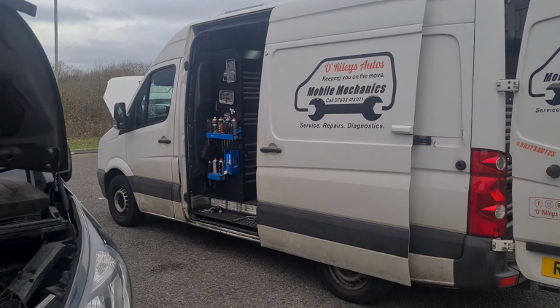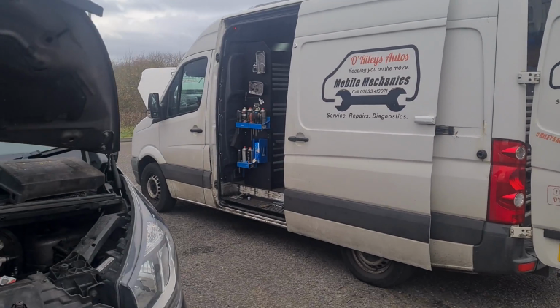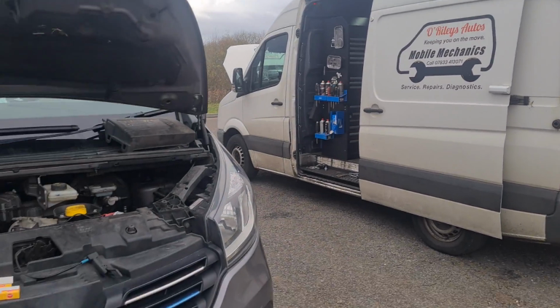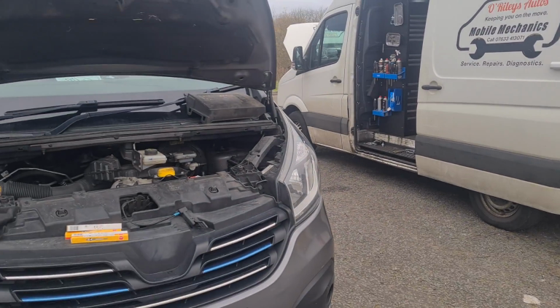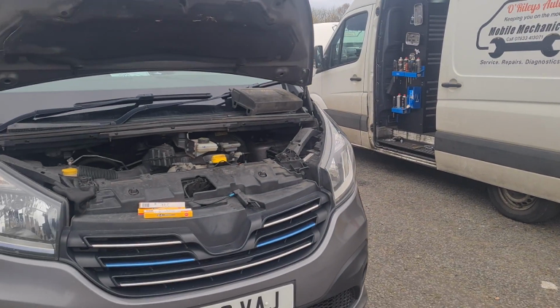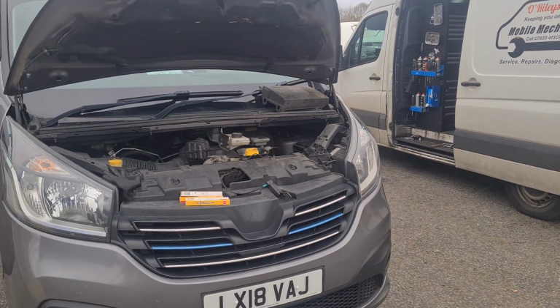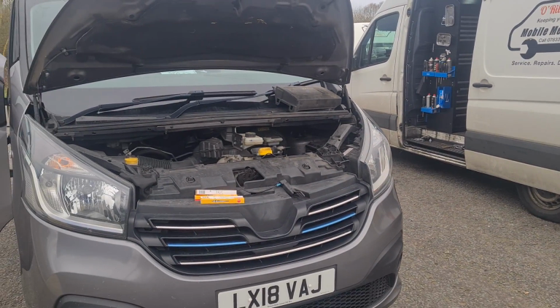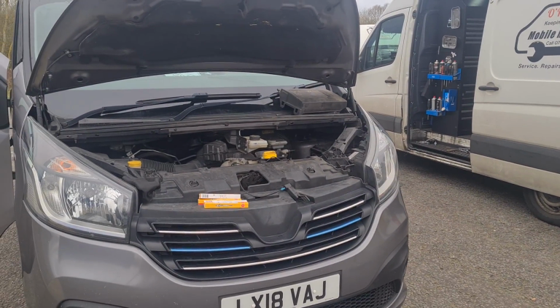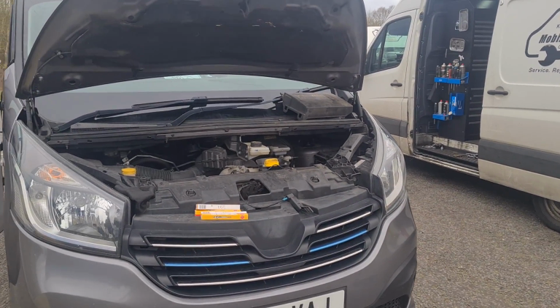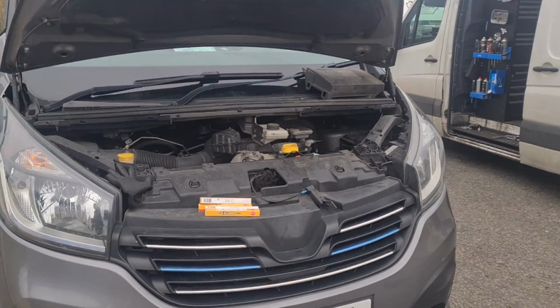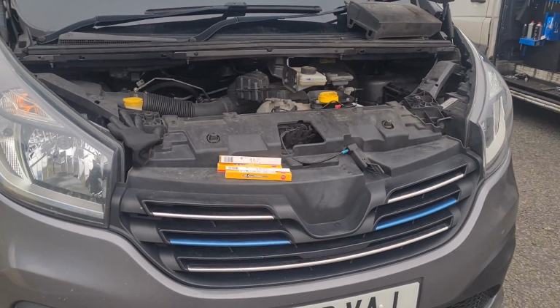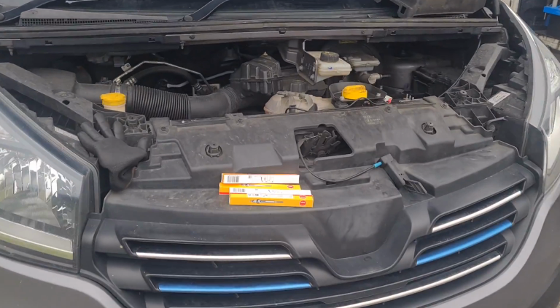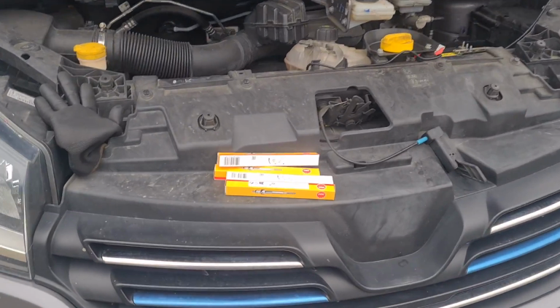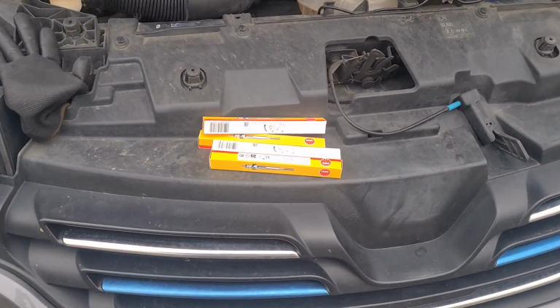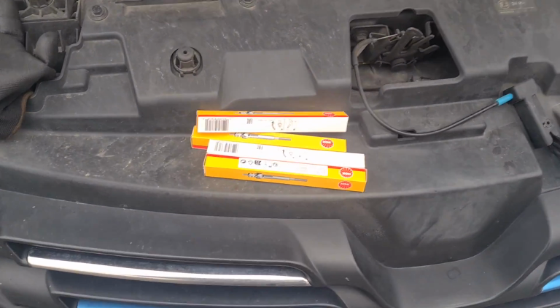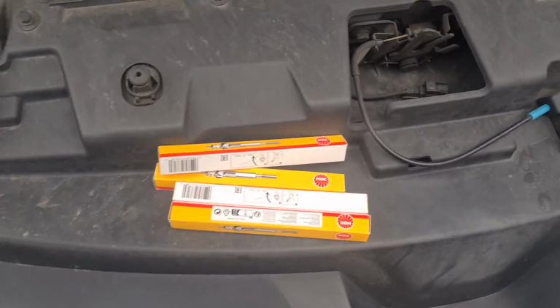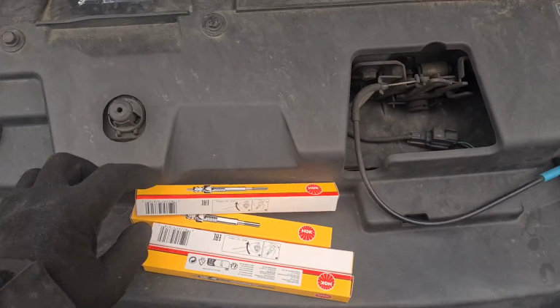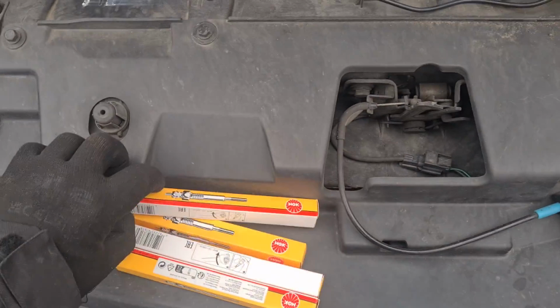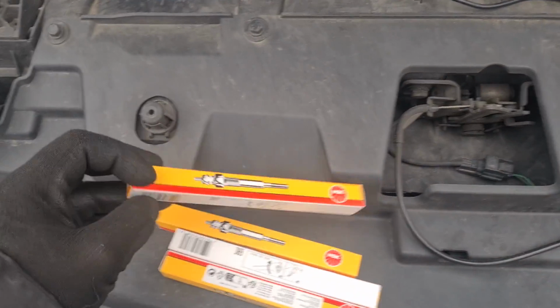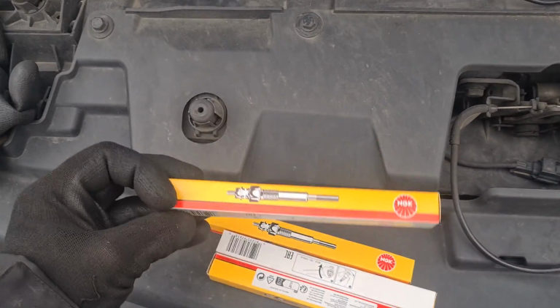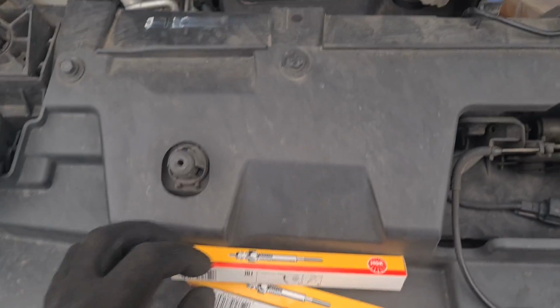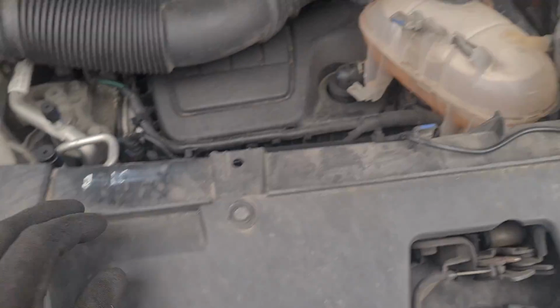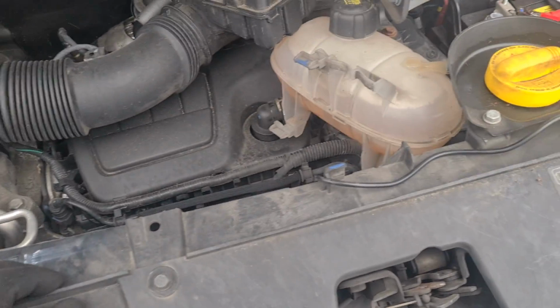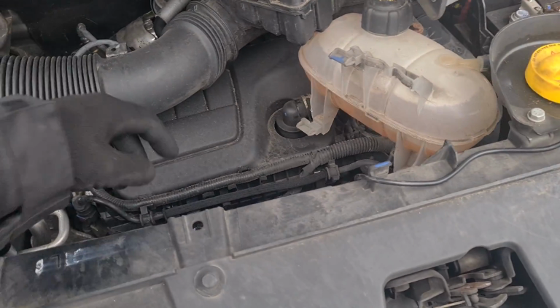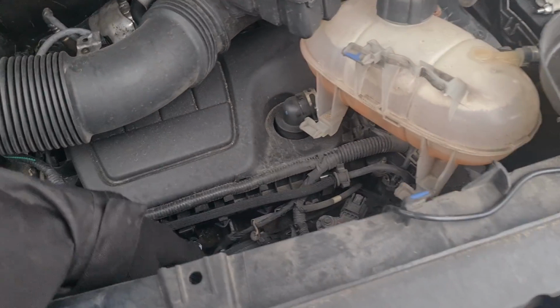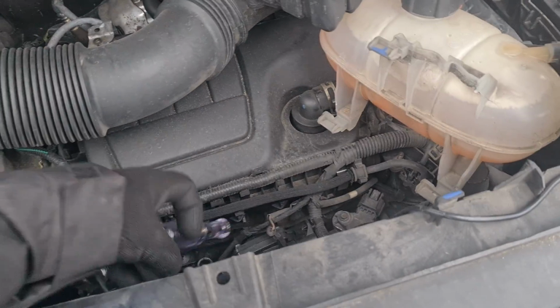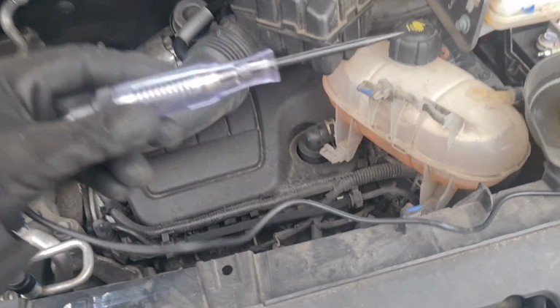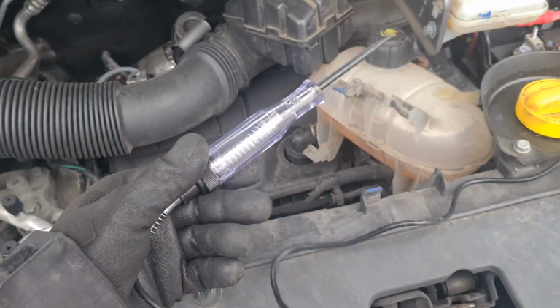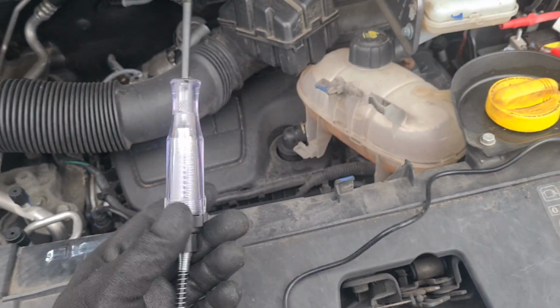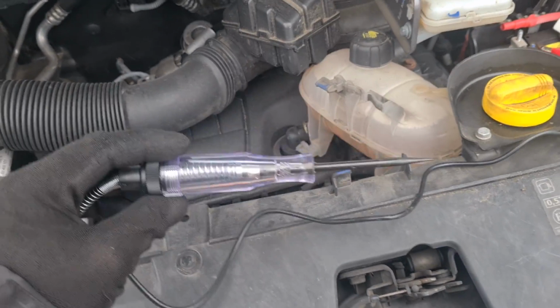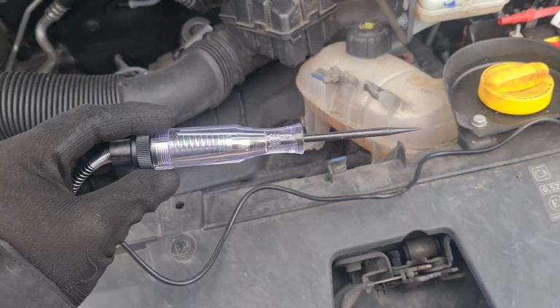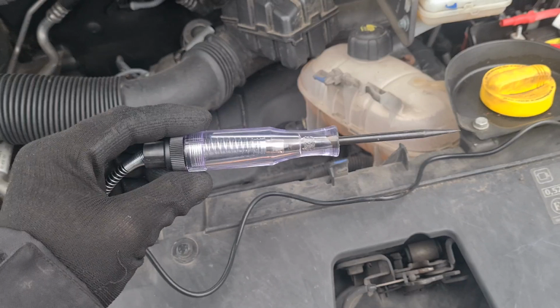Hello, it's Jimmy here at O'Reilly's. So I have another Renault Traffic. I'm going to show you how you can test on this one, something a little bit different — test your glow plugs. I'm going to show you how you can test them with a five pound test light.